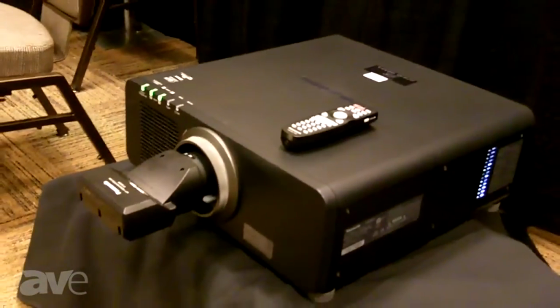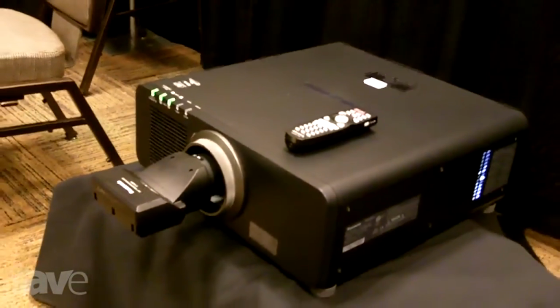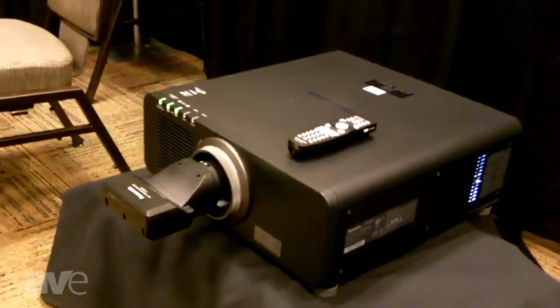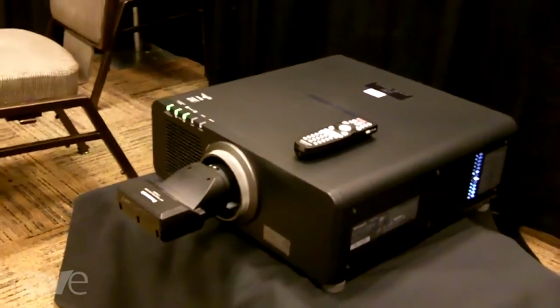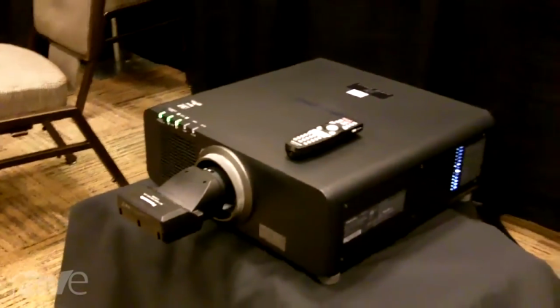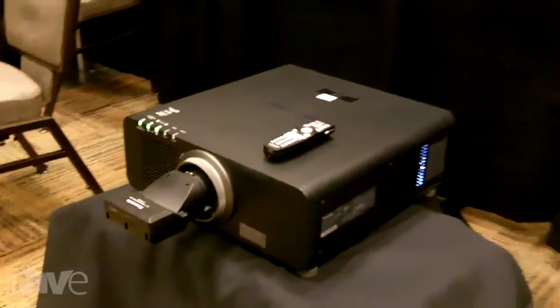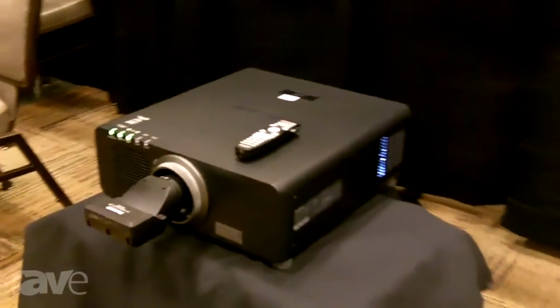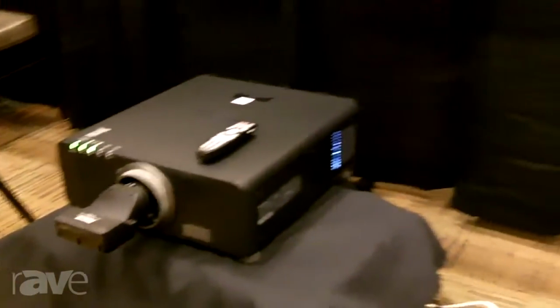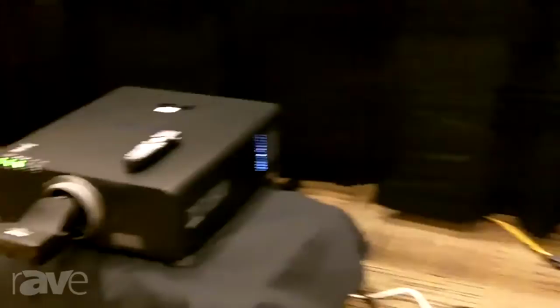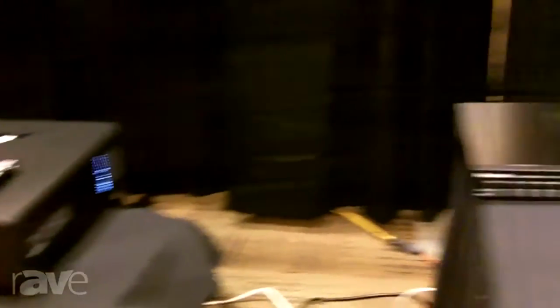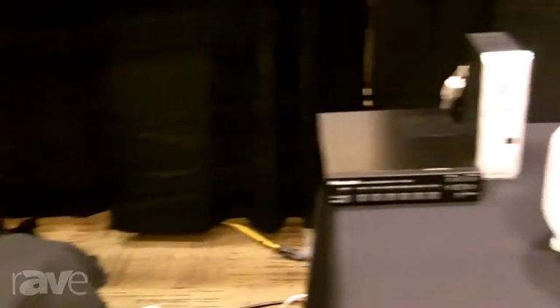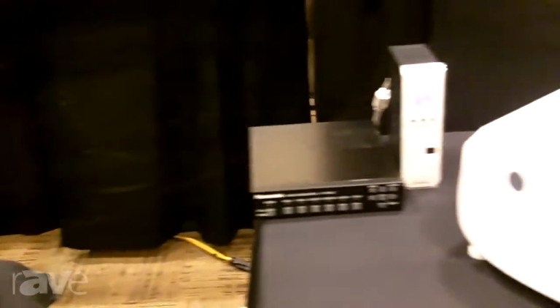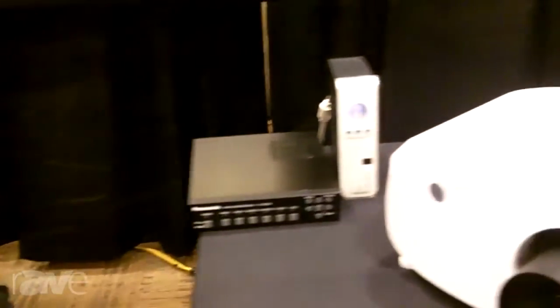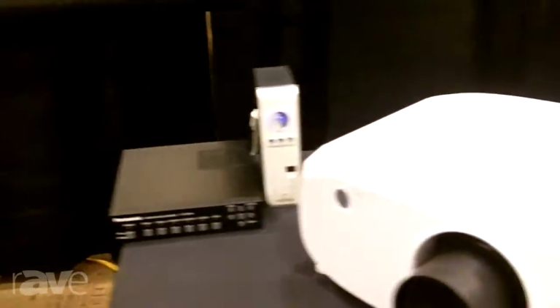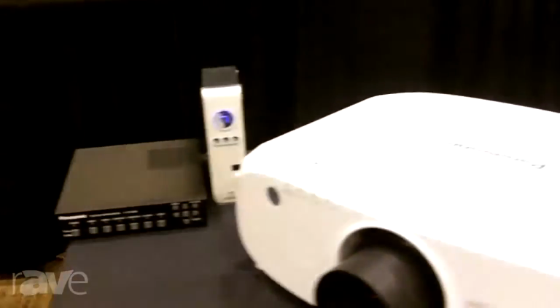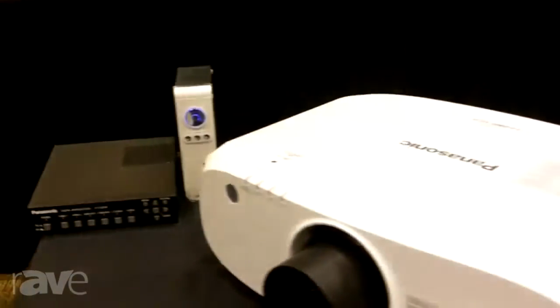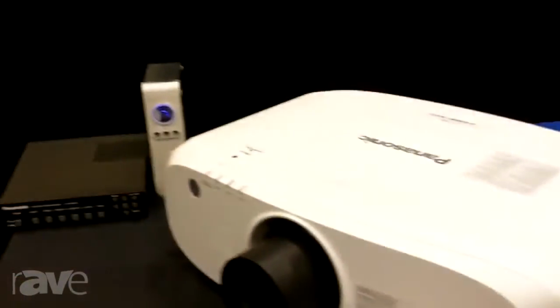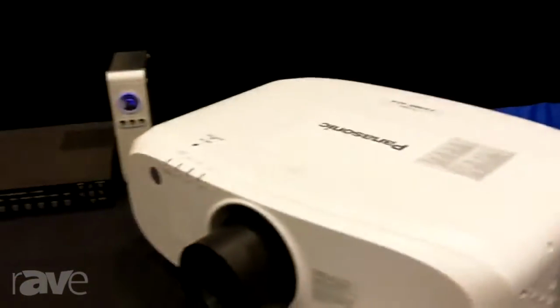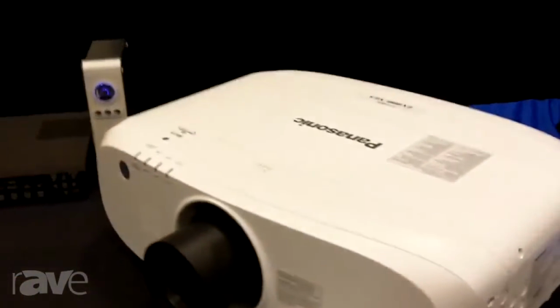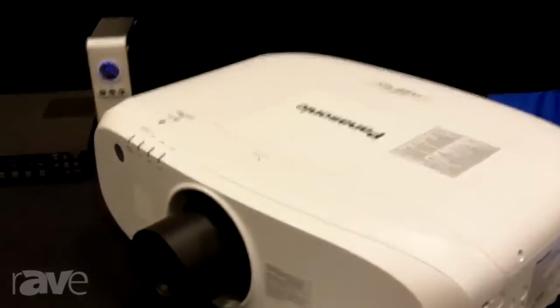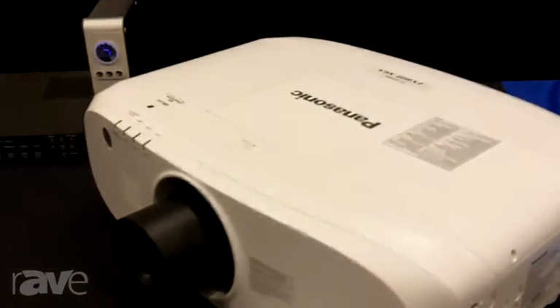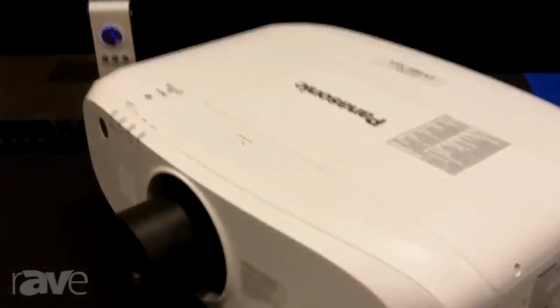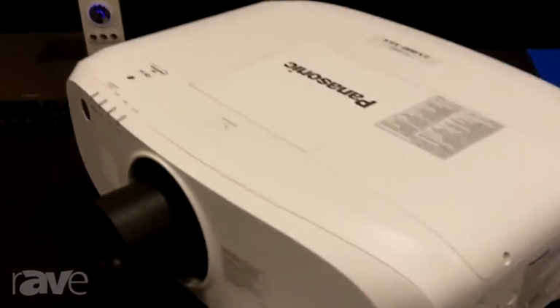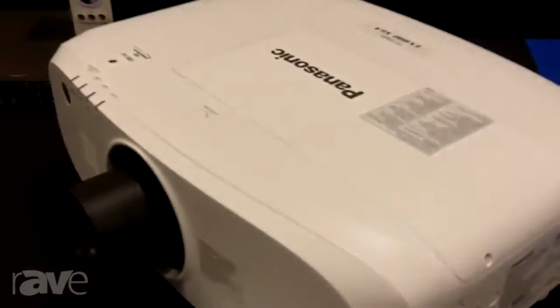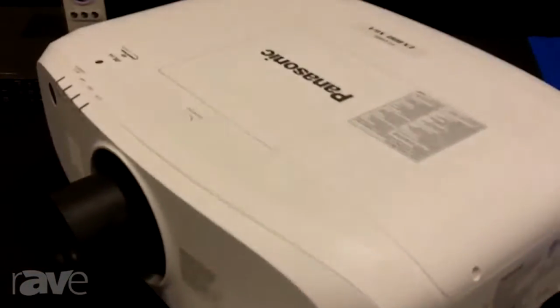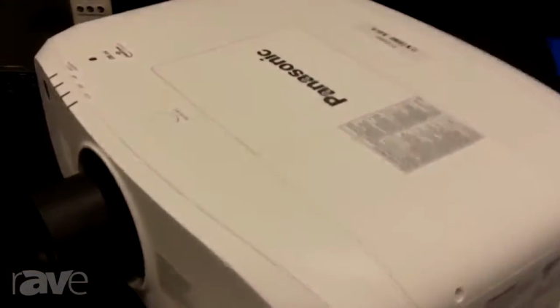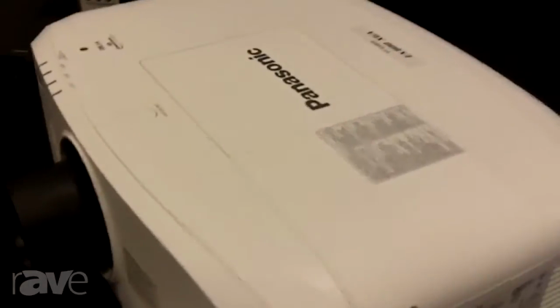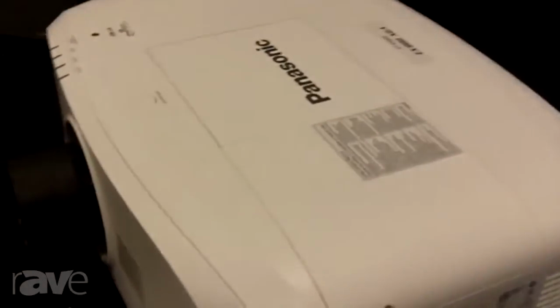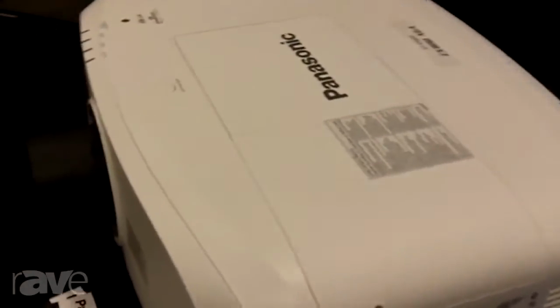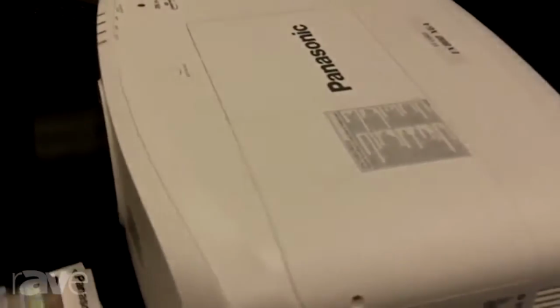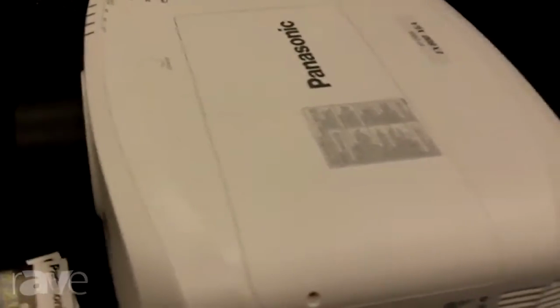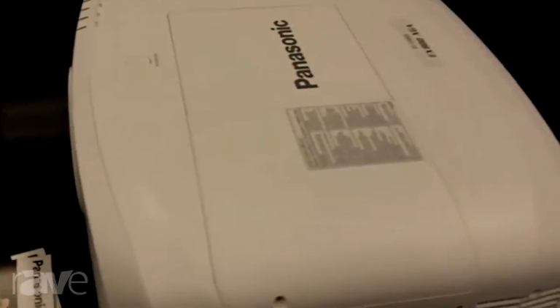Over here on the right-hand side, we have one of our new projectors. This is a new 7500 lumen LCD projector, our EX800.